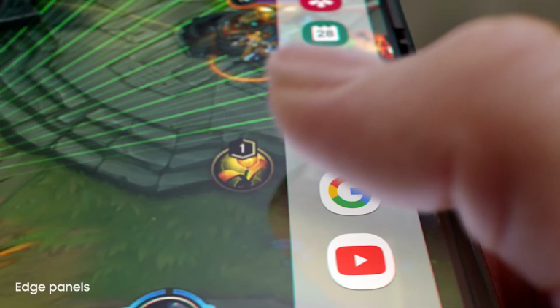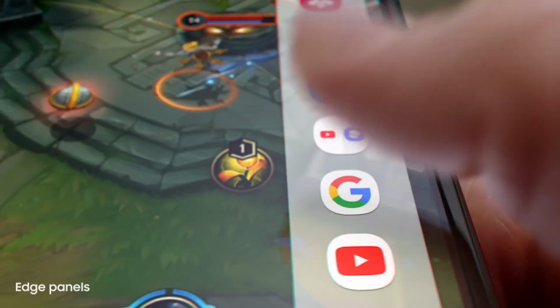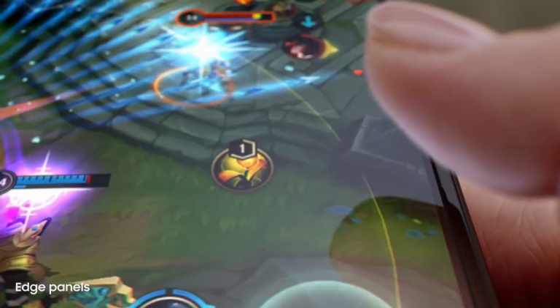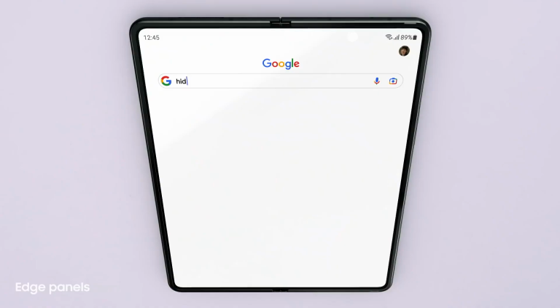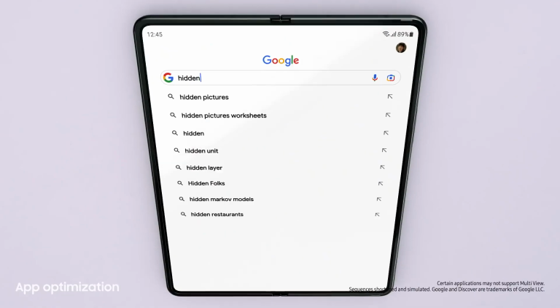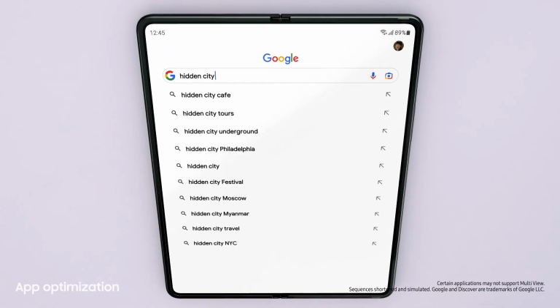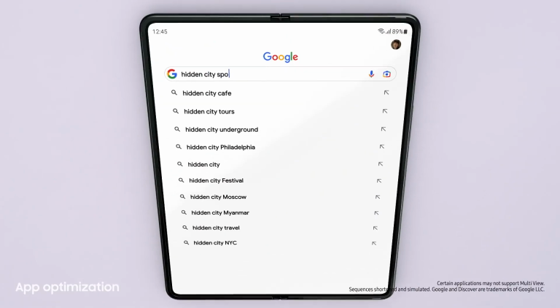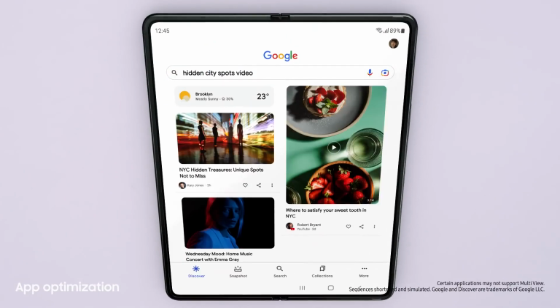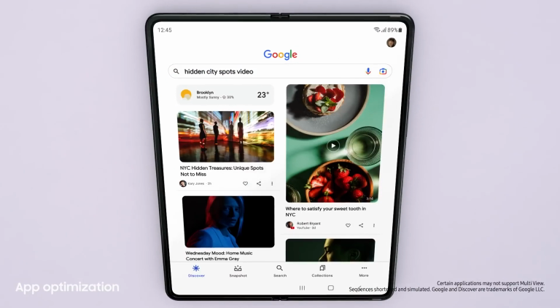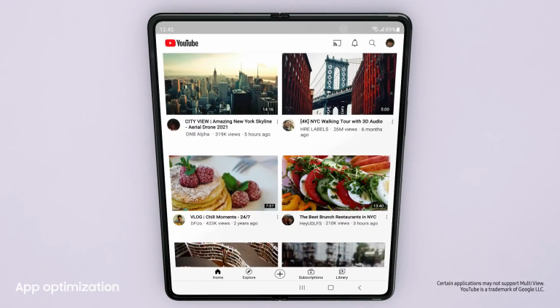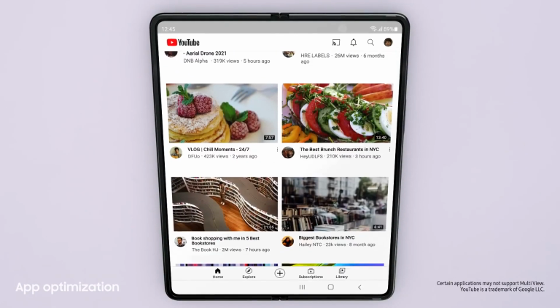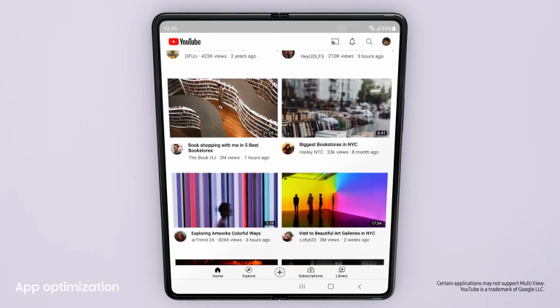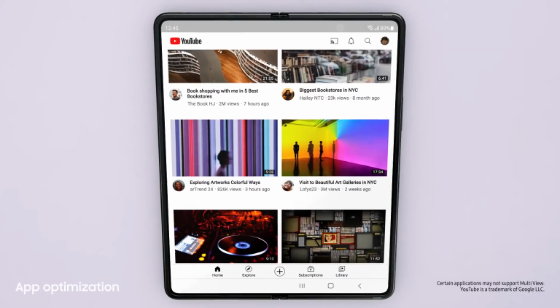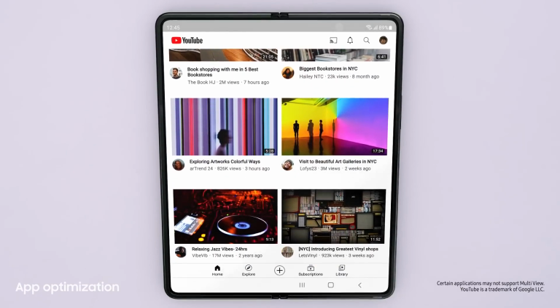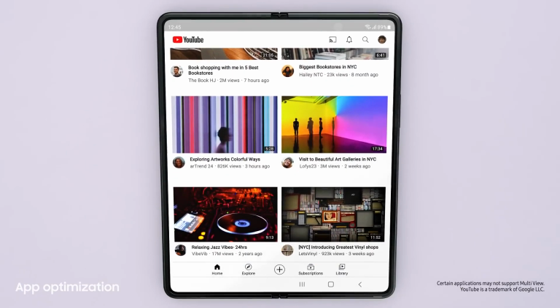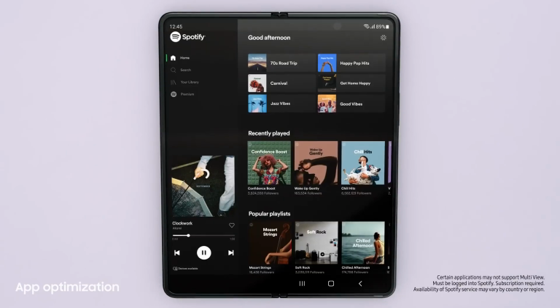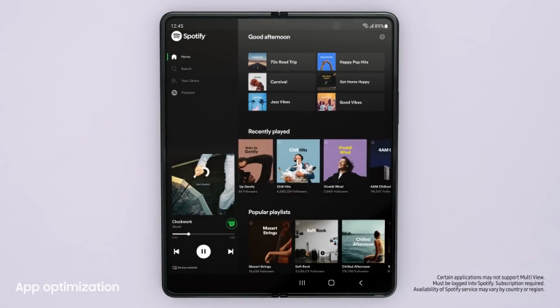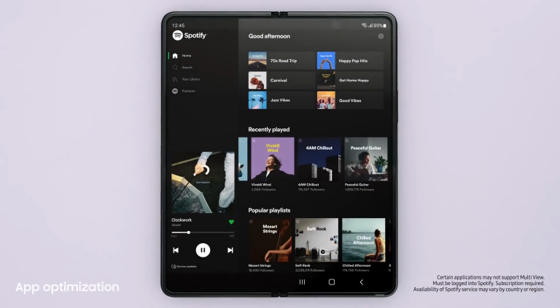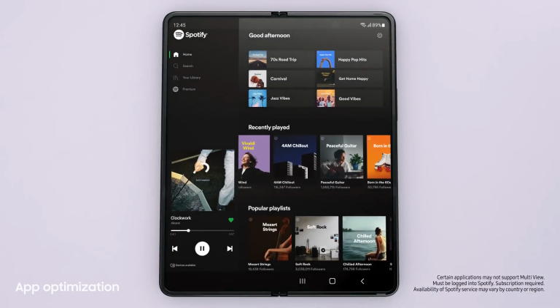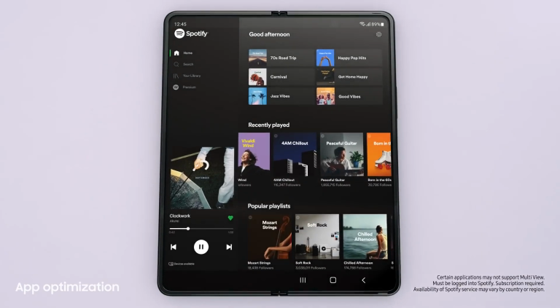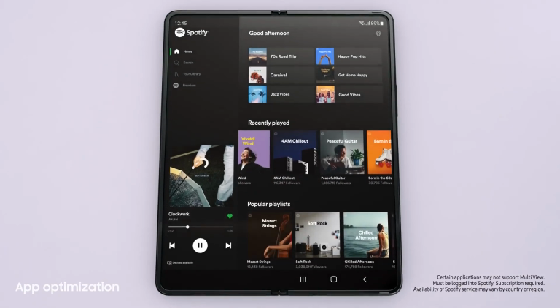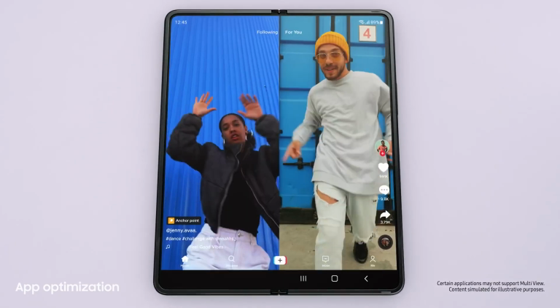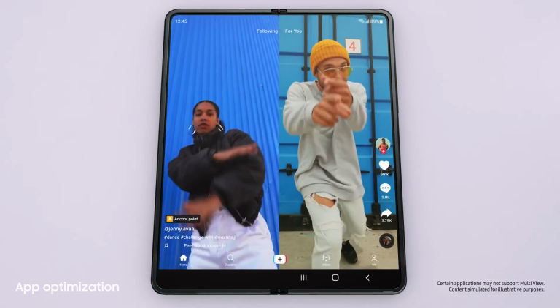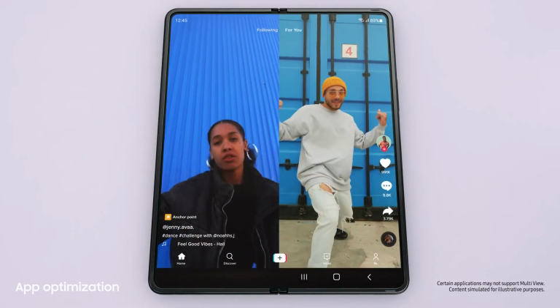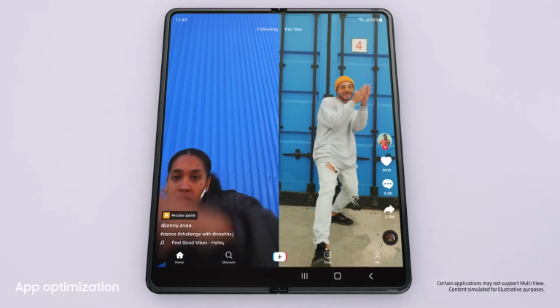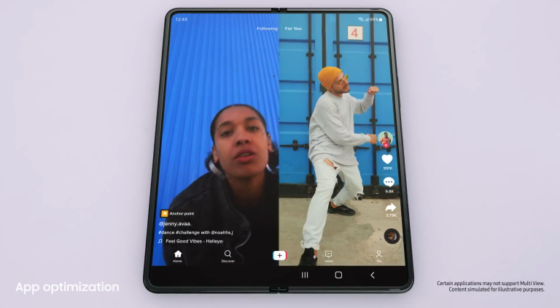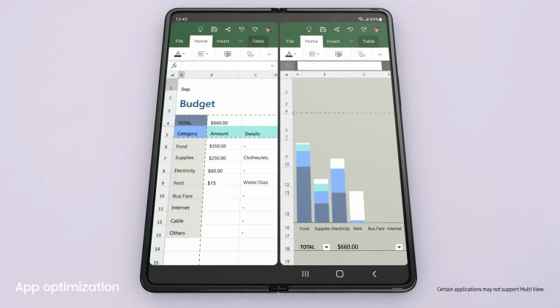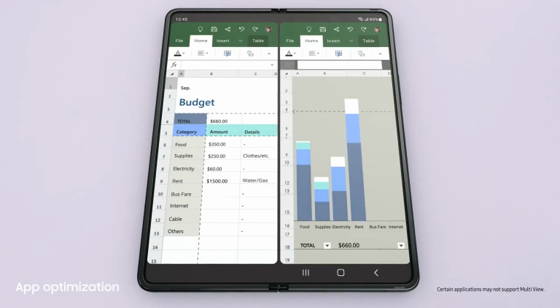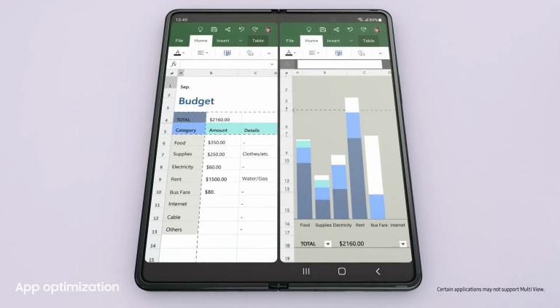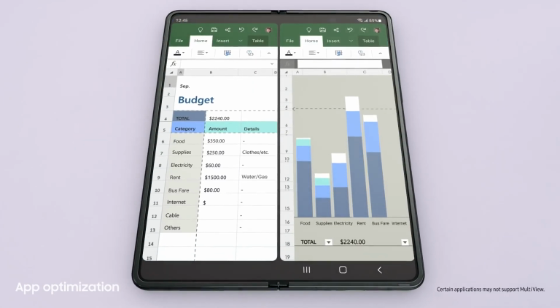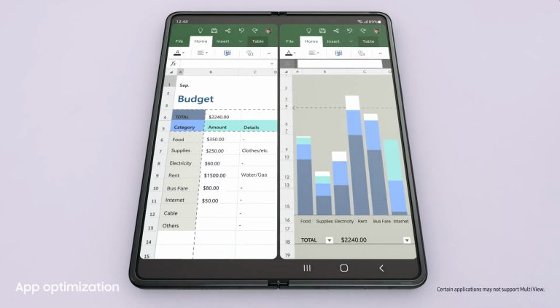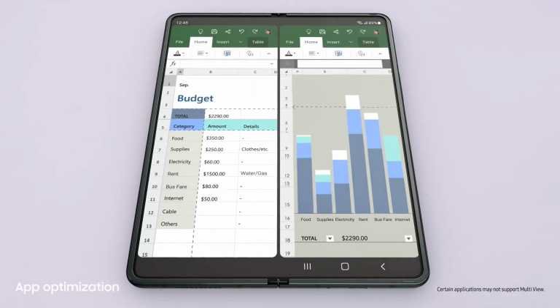Jumping to the next app is easy. Lots of the most popular apps are optimized for Galaxy Z series. And with multi-view's enhanced layout, you can see even more content within a single app.